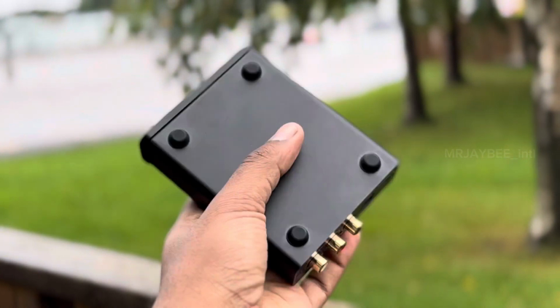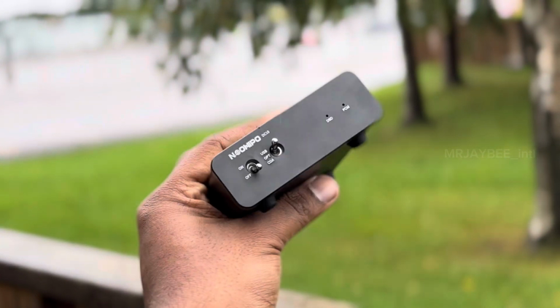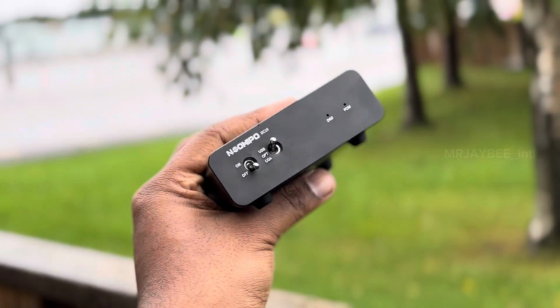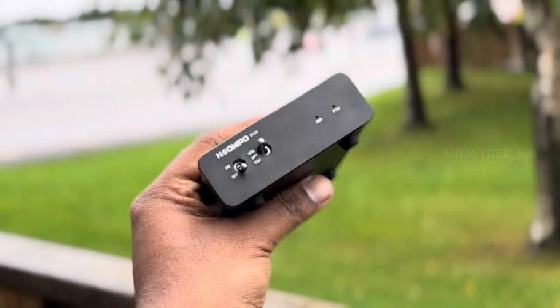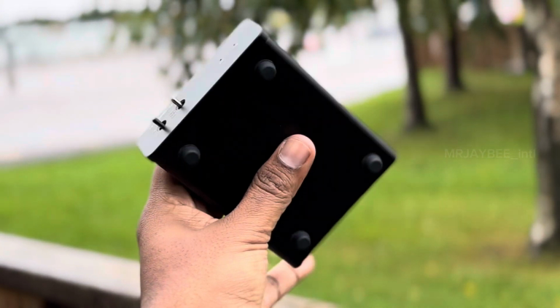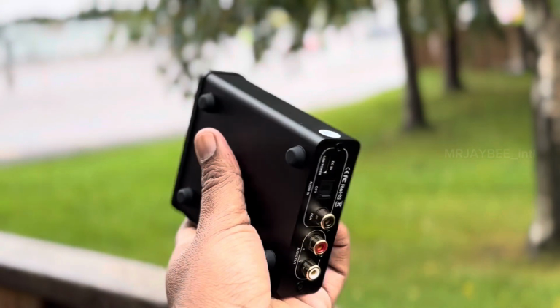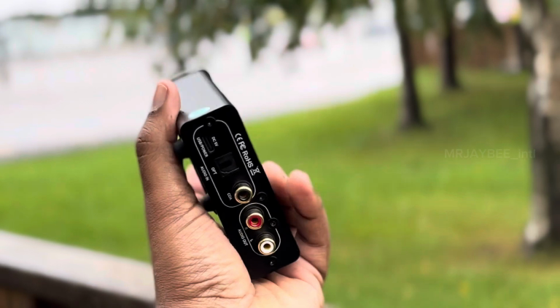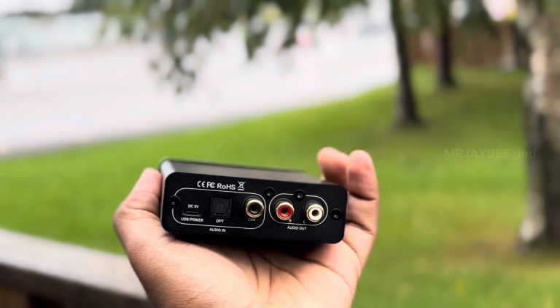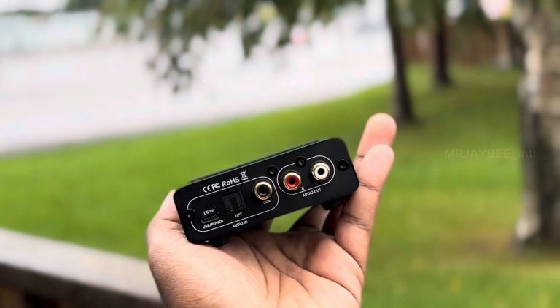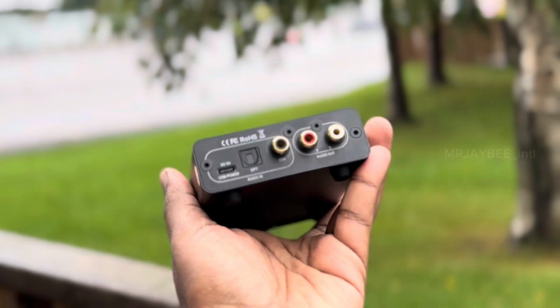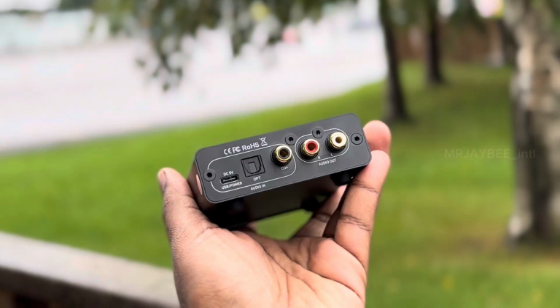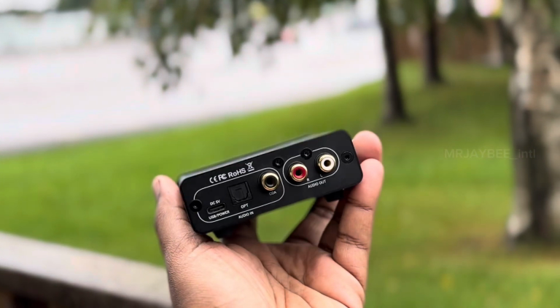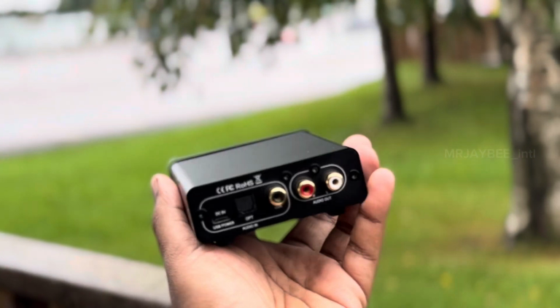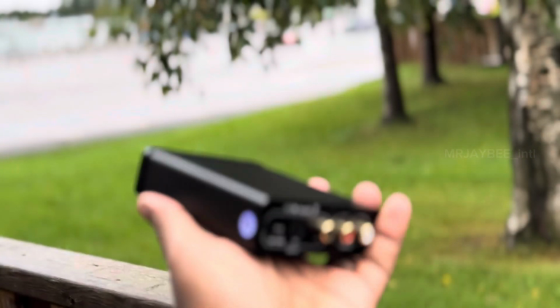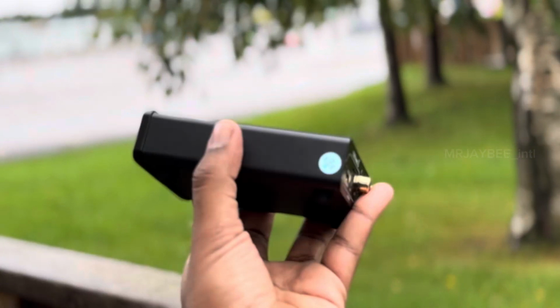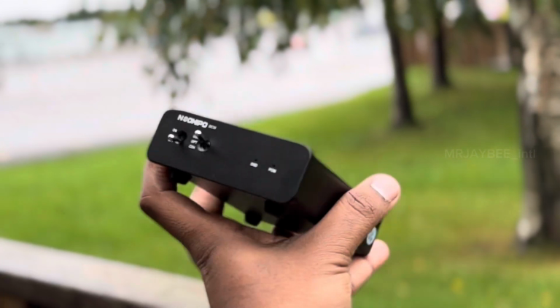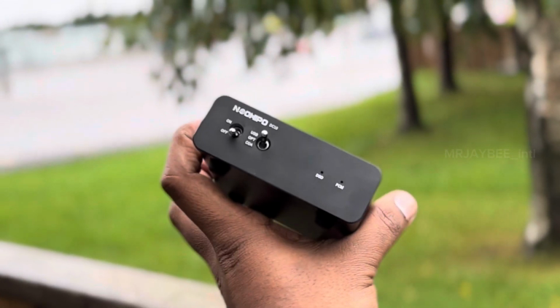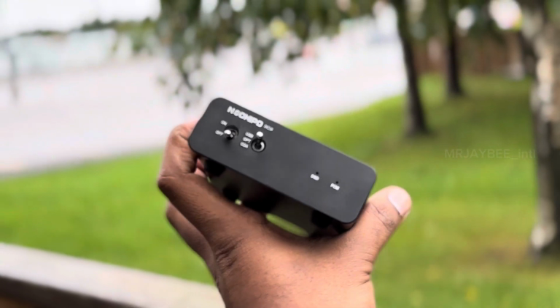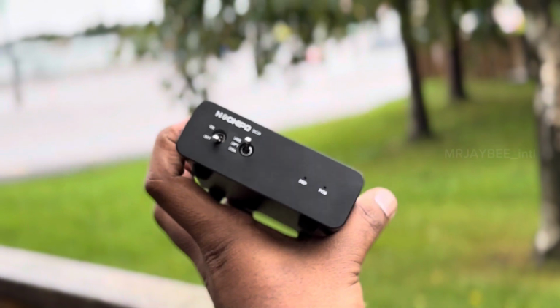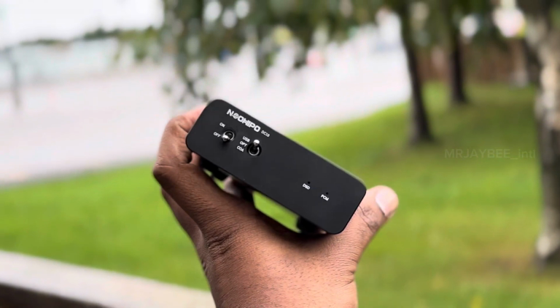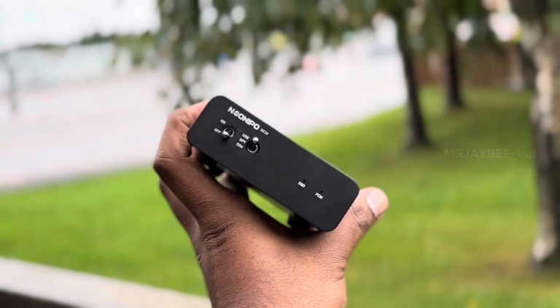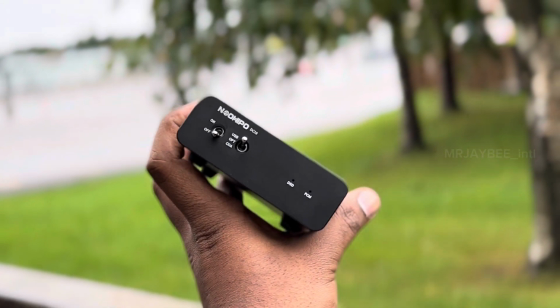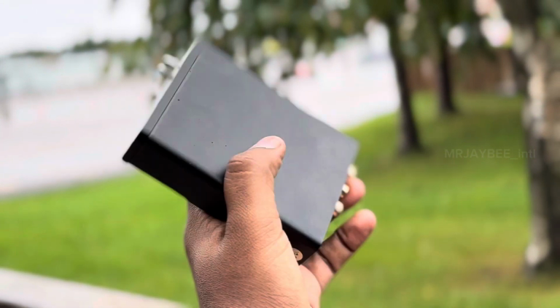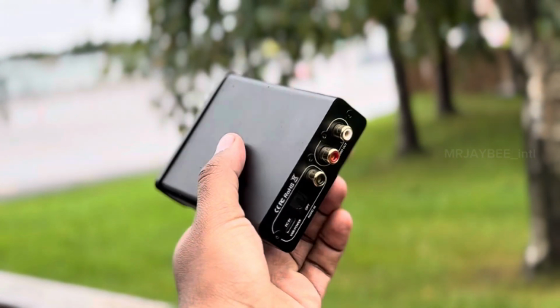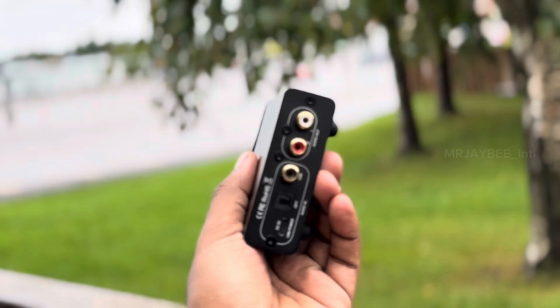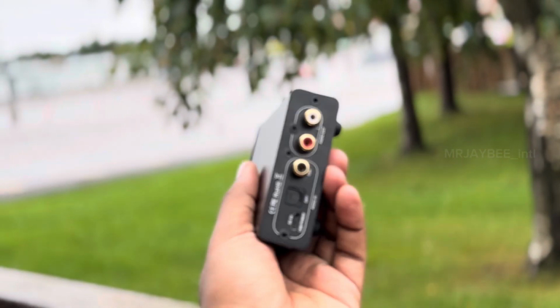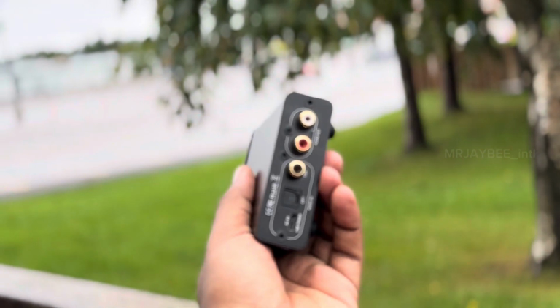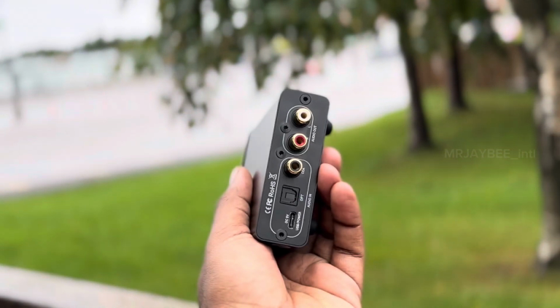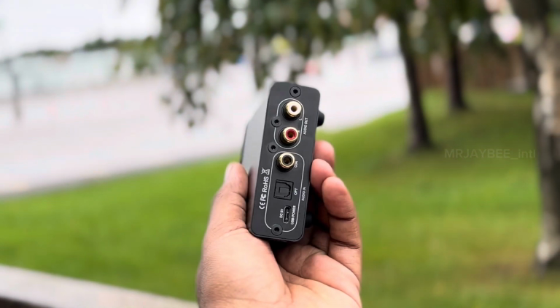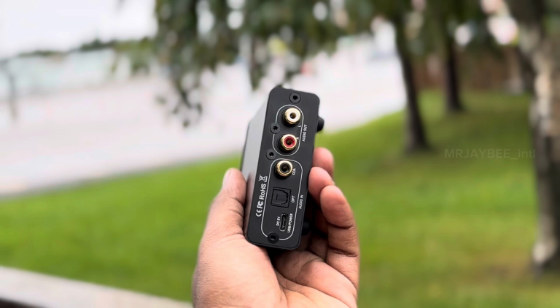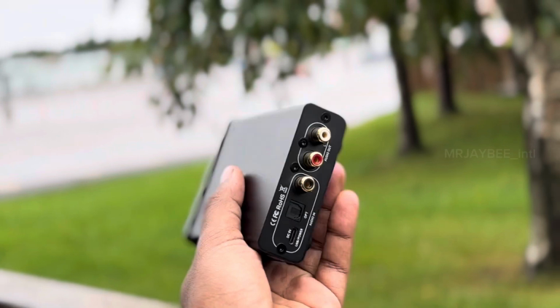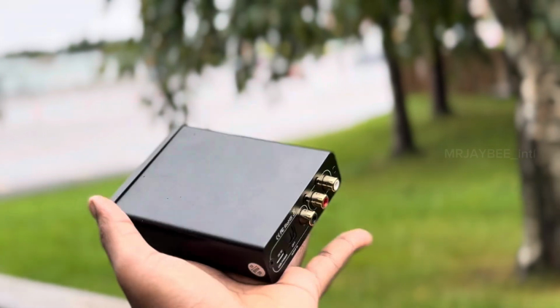Today we are going to take a quick look at a DAC — a digital to analog converter — from a brand called Neohippo. It's priced under $100, making it a budget-friendly option. The model we are reviewing is the DC10.